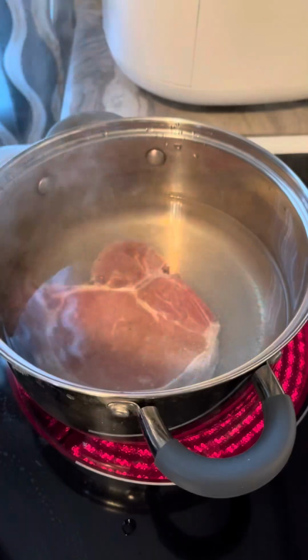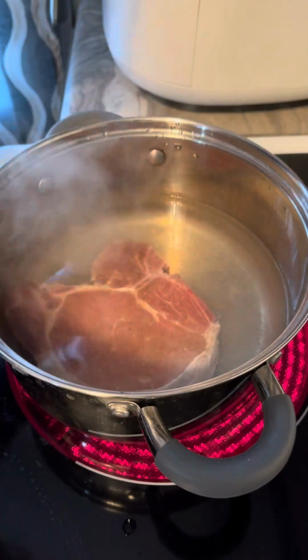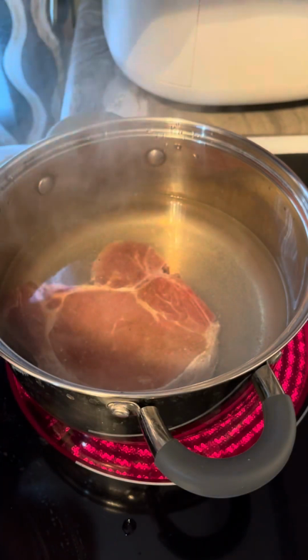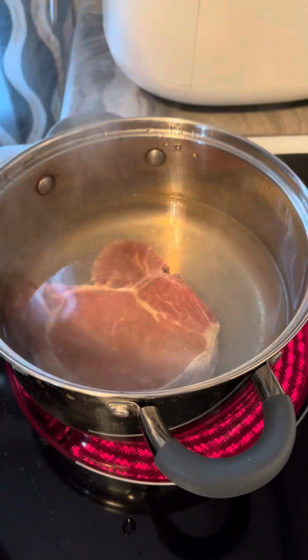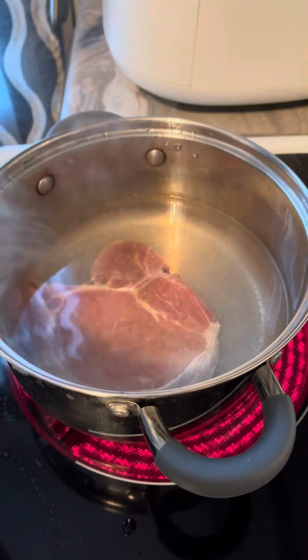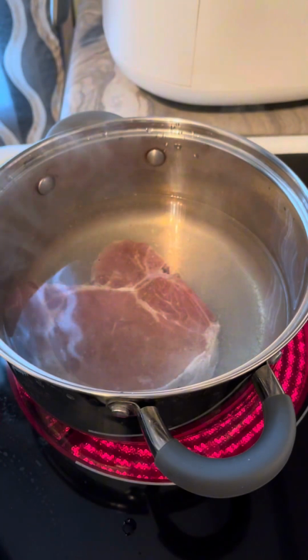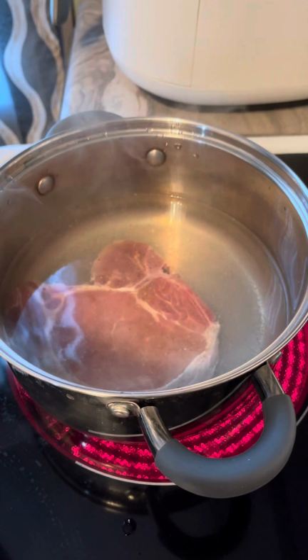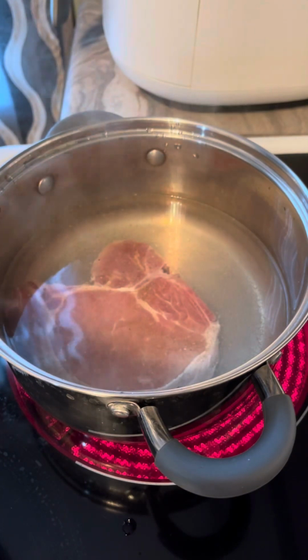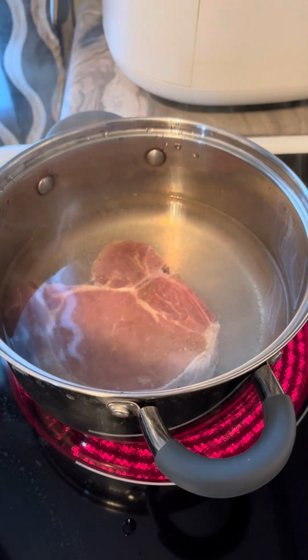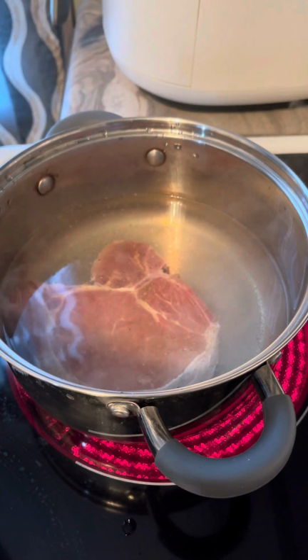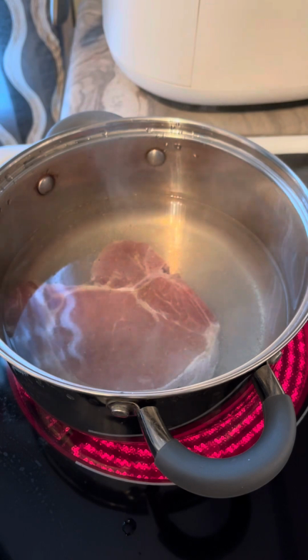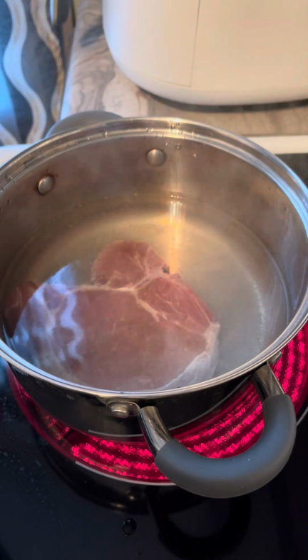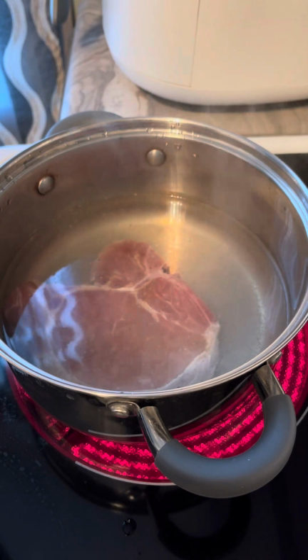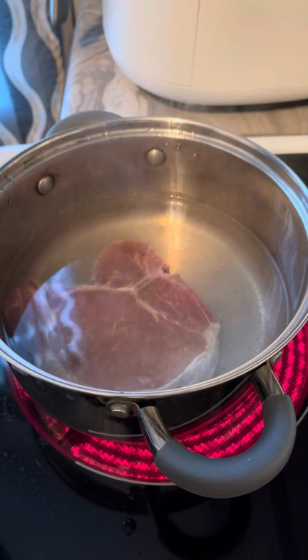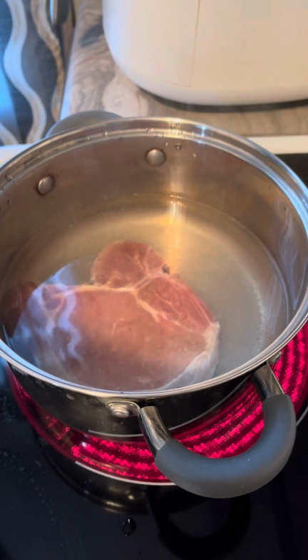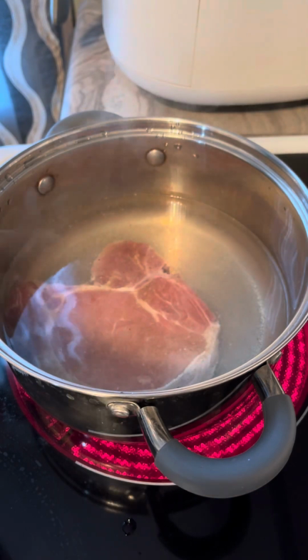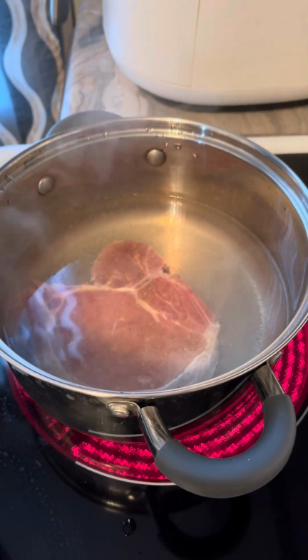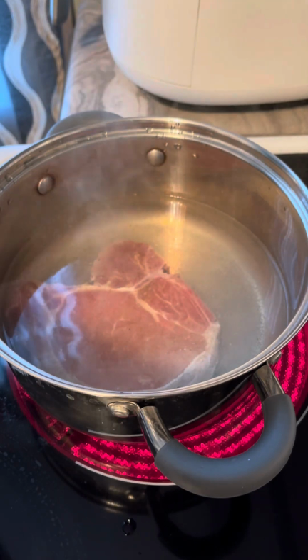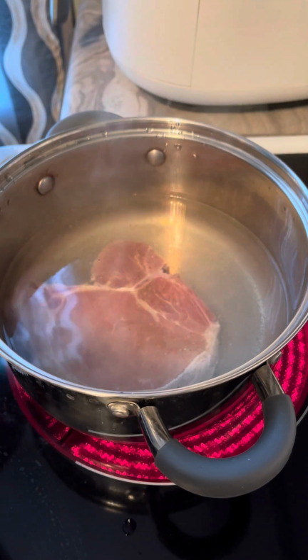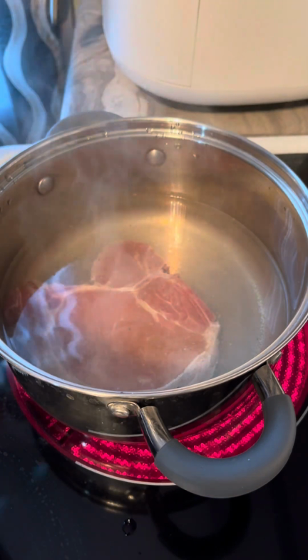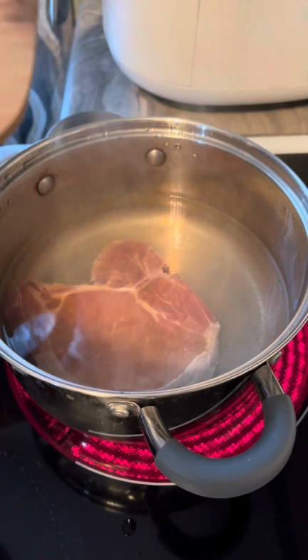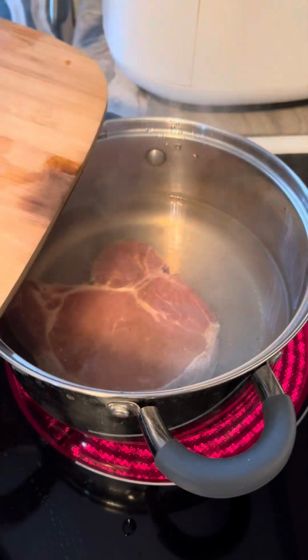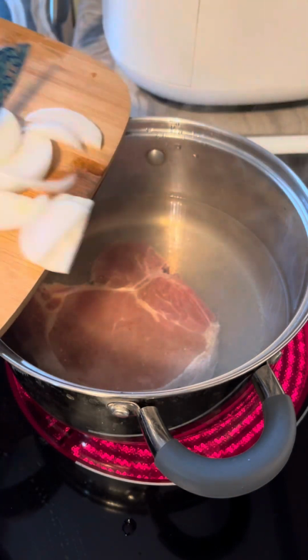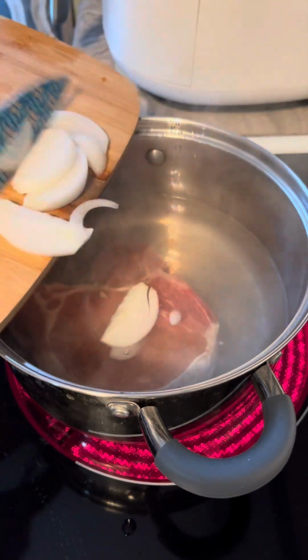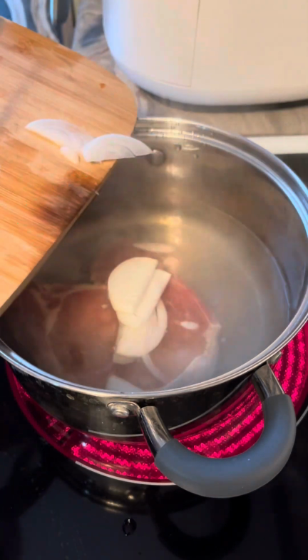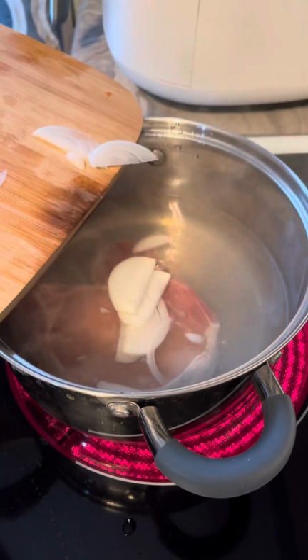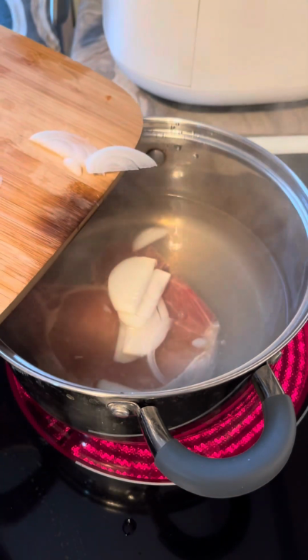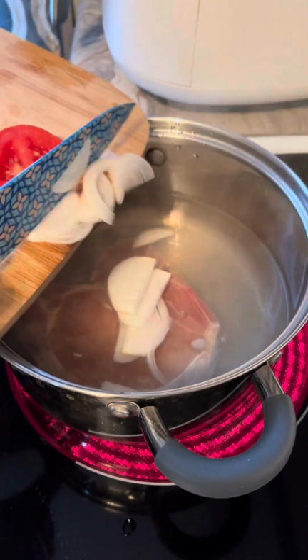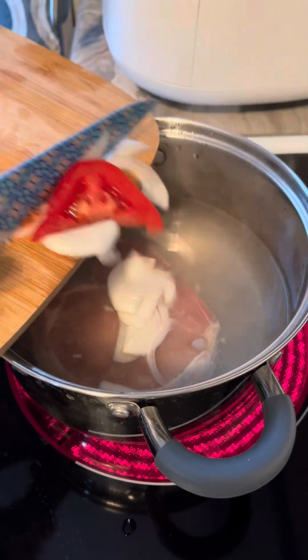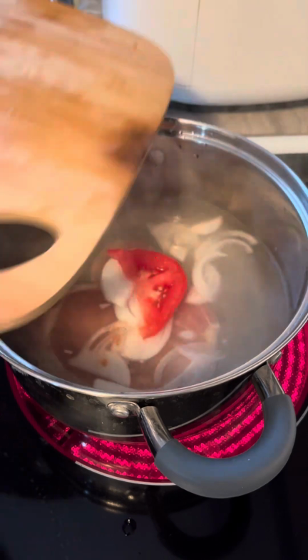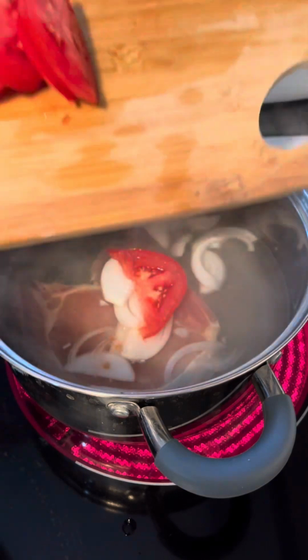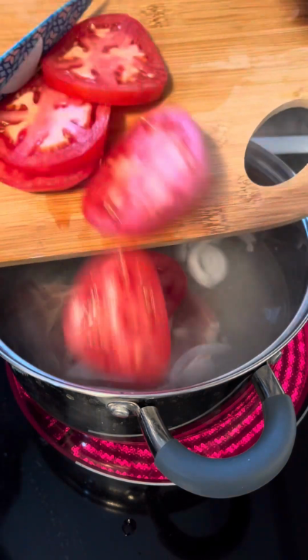Alright guys, so today we're gonna cook some minagang baboy. I put already the pork, and I'm gonna put the onion and the tomatoes.